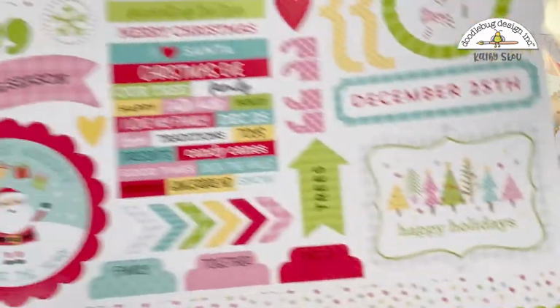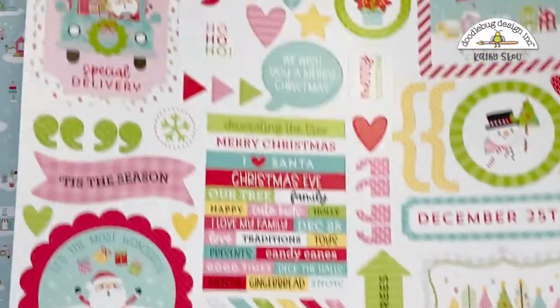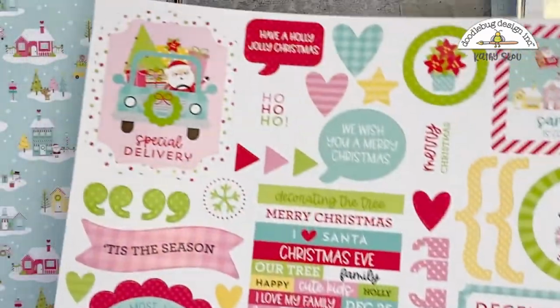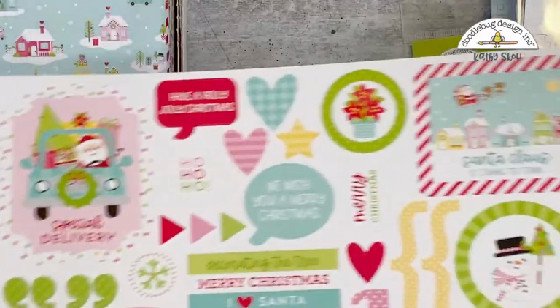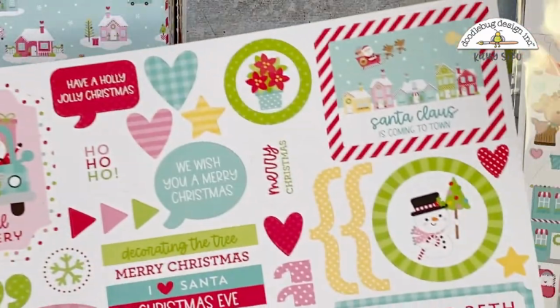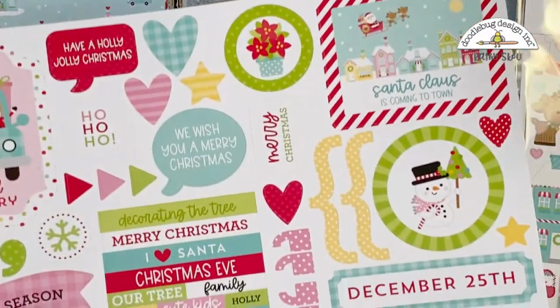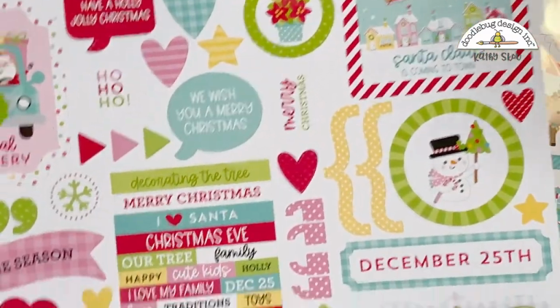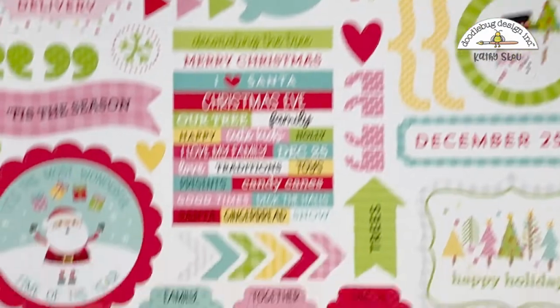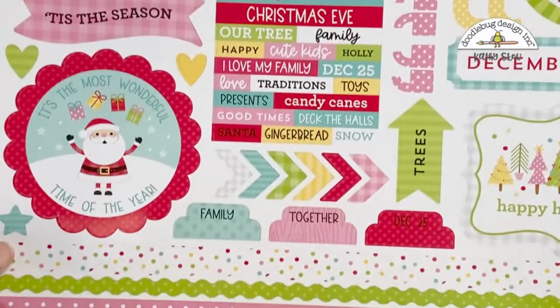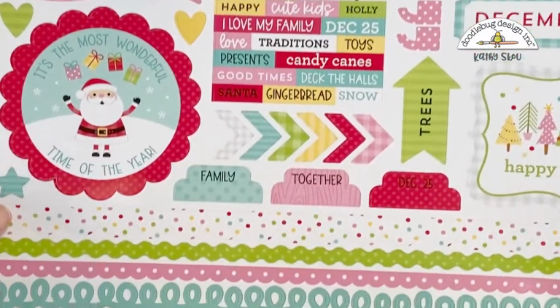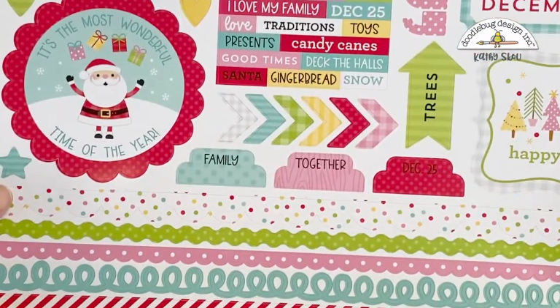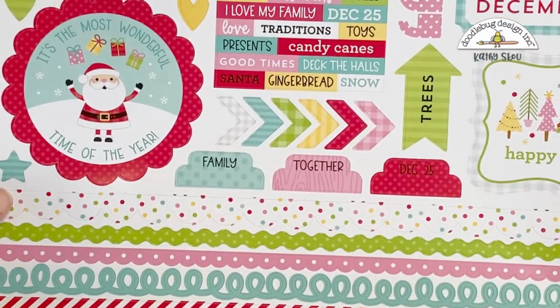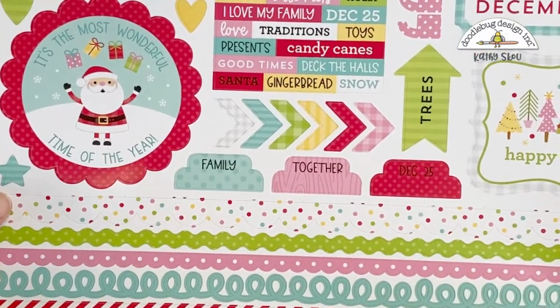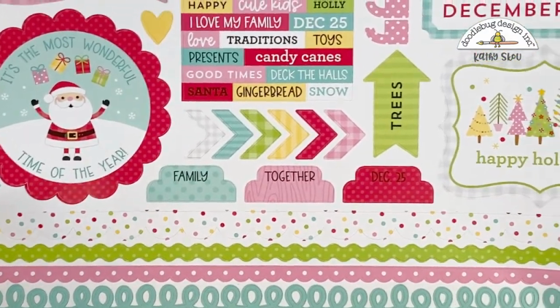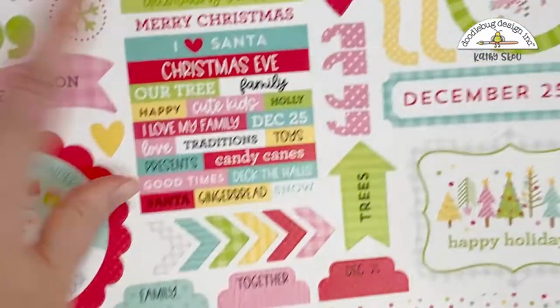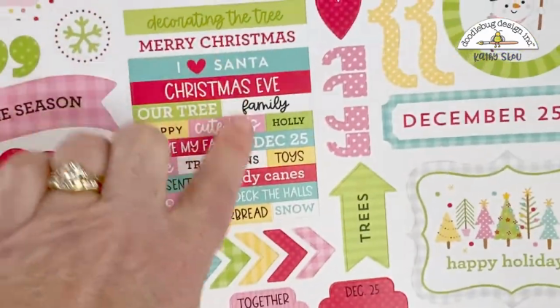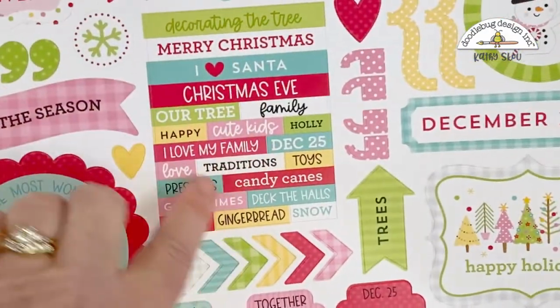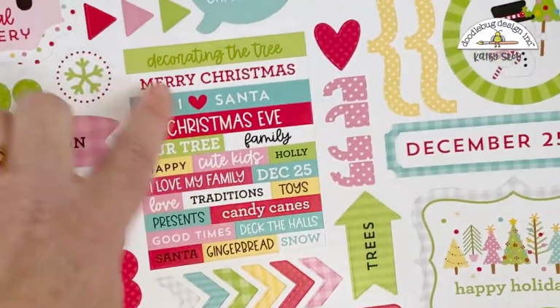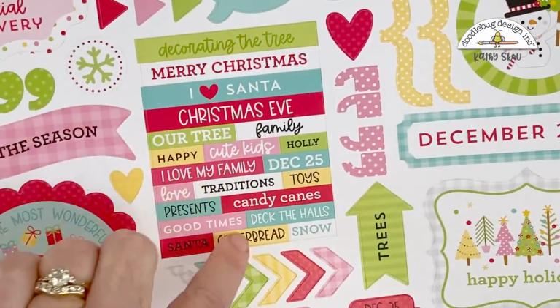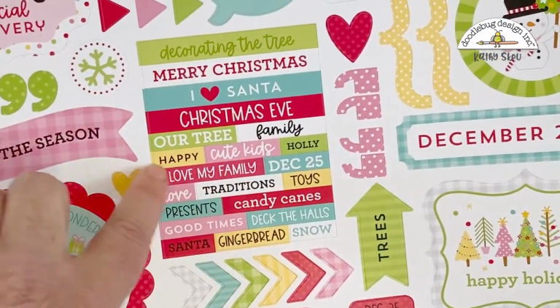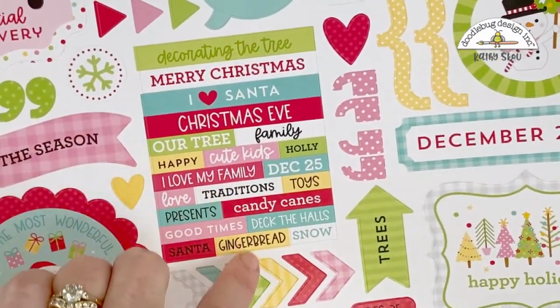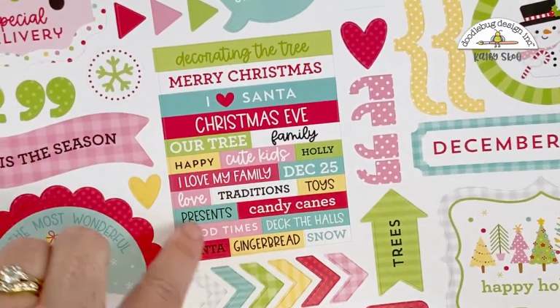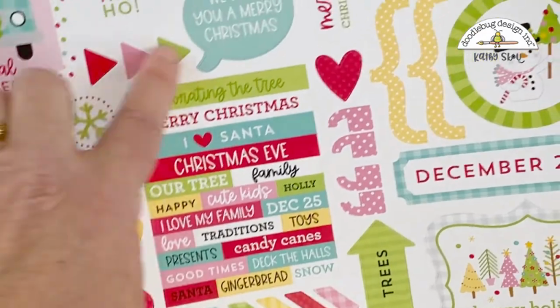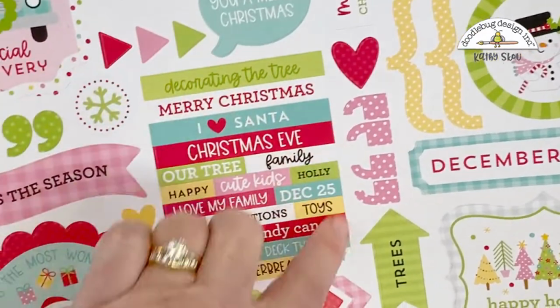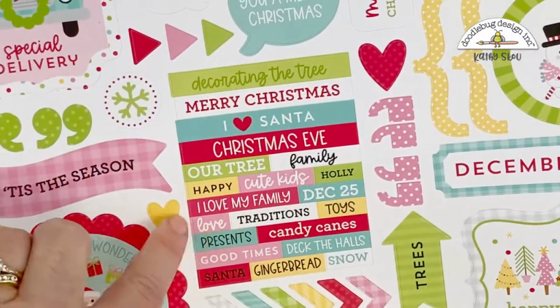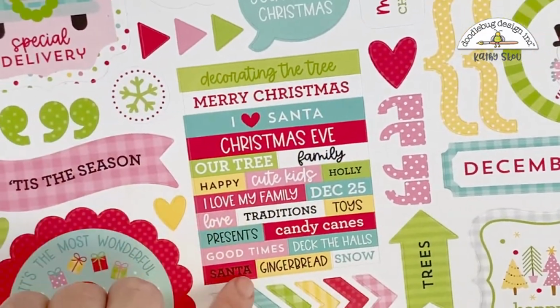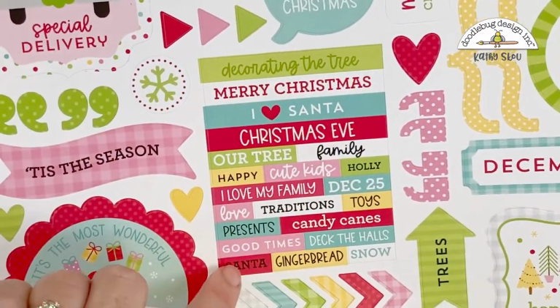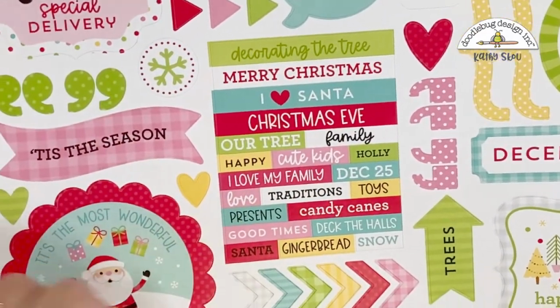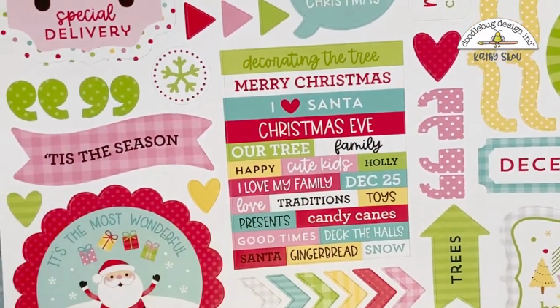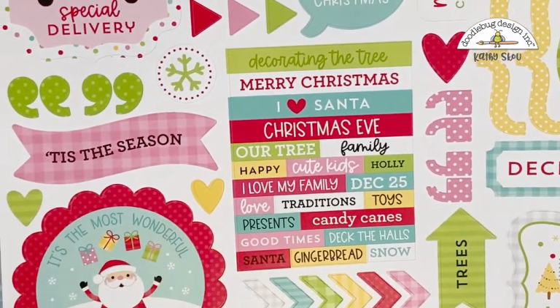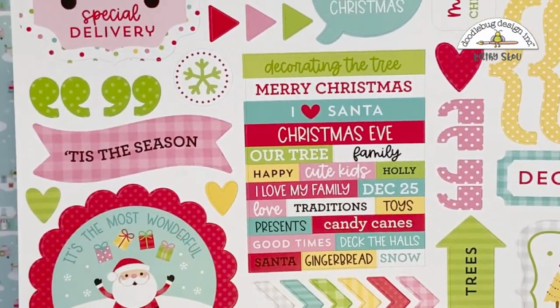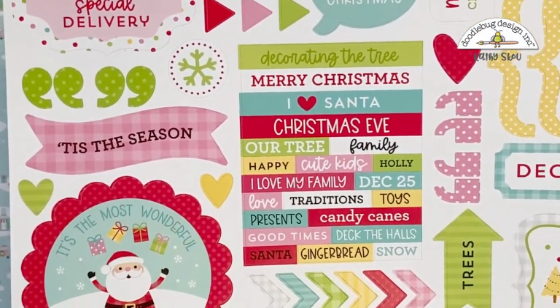We have our this-and-that stickers. I always love these words — they're perfect to add to scrapbook layouts and cards.